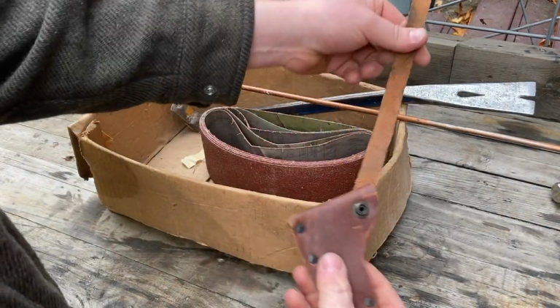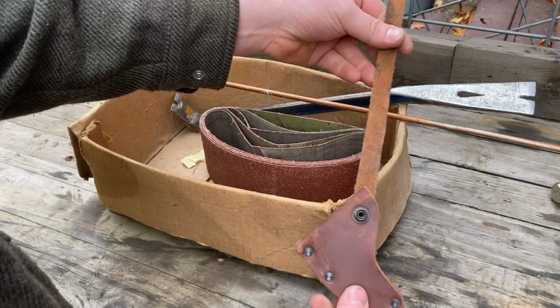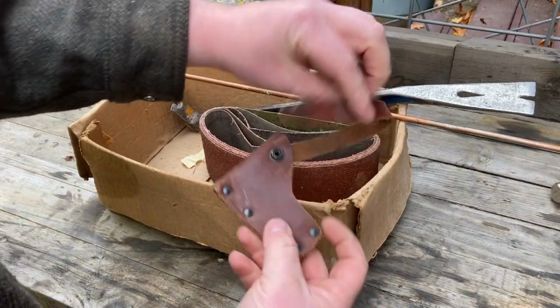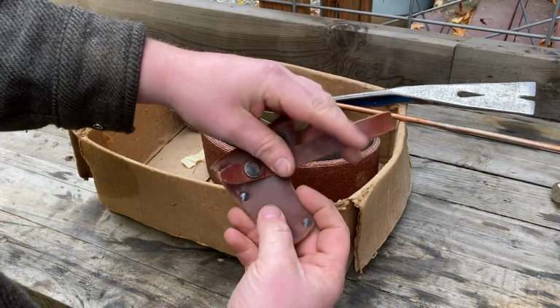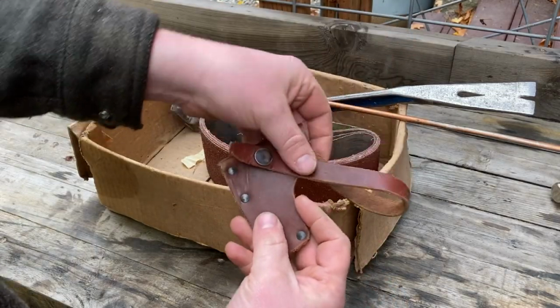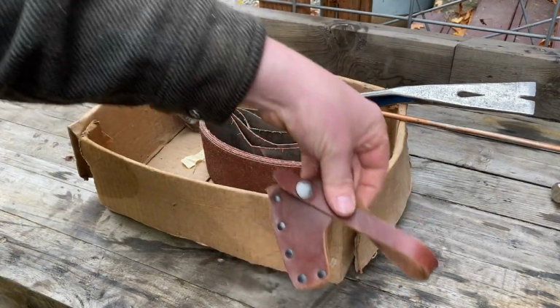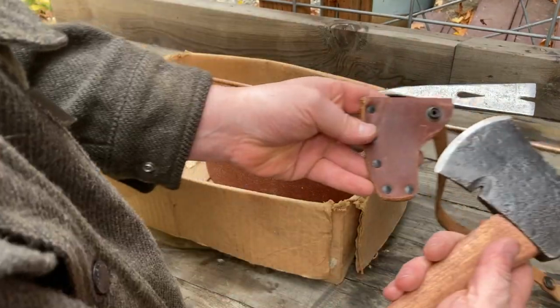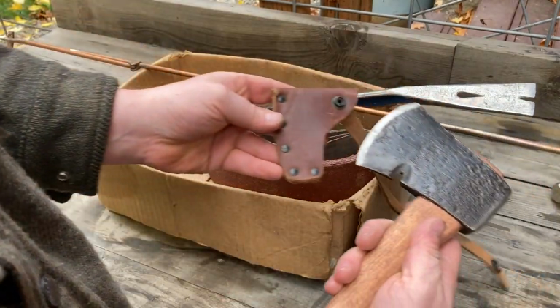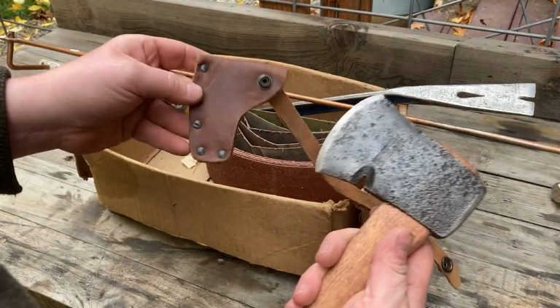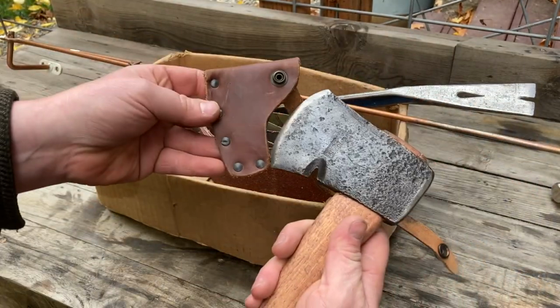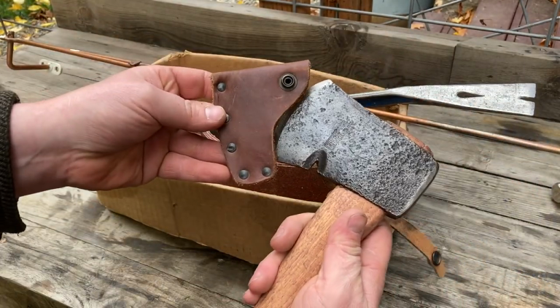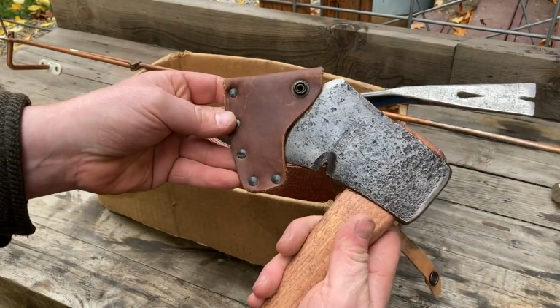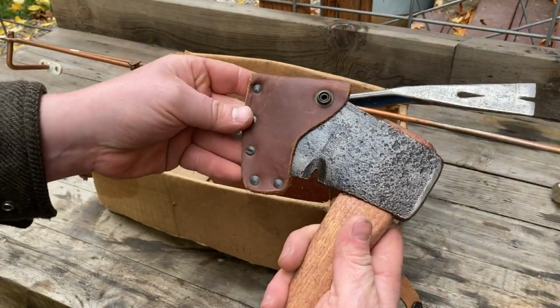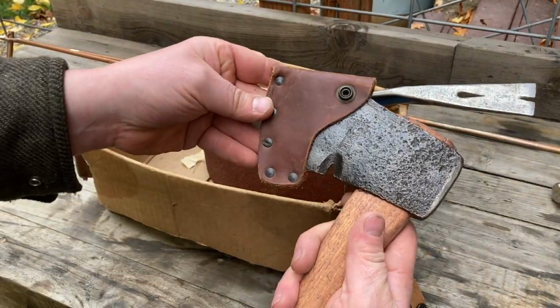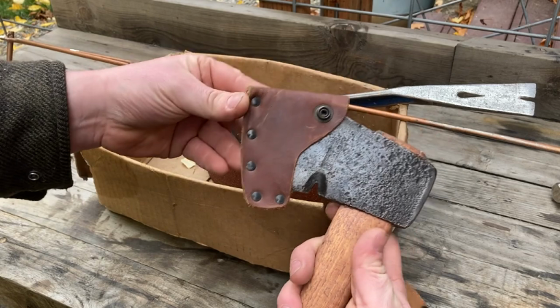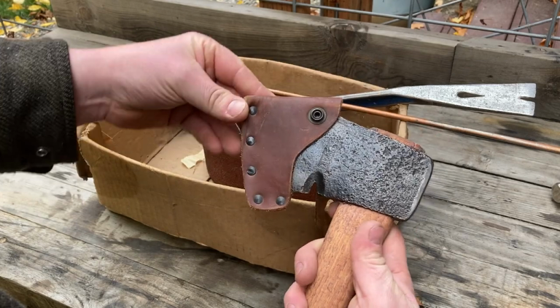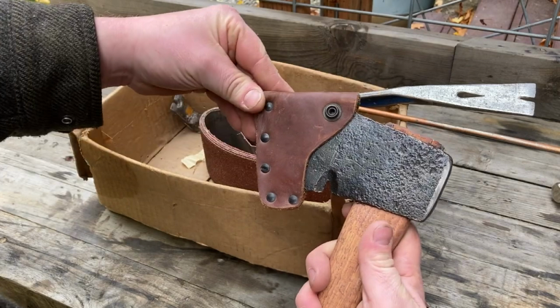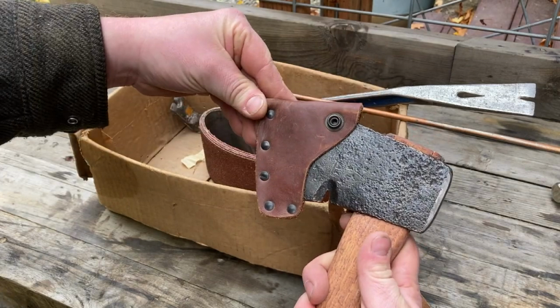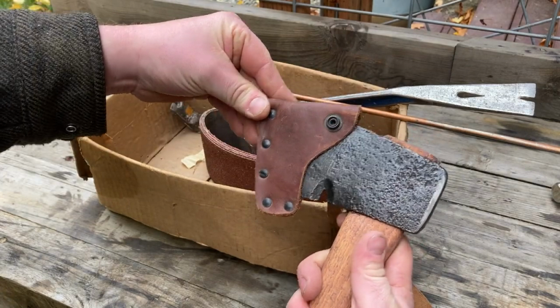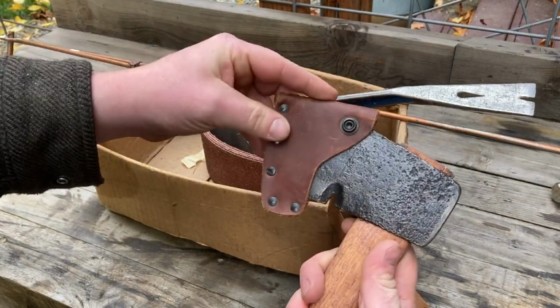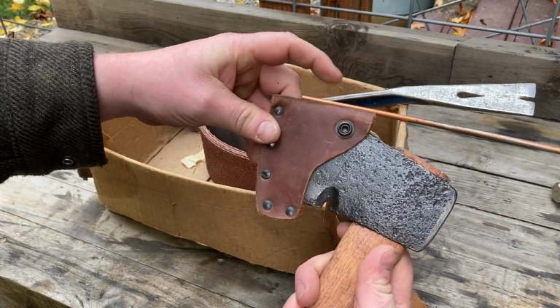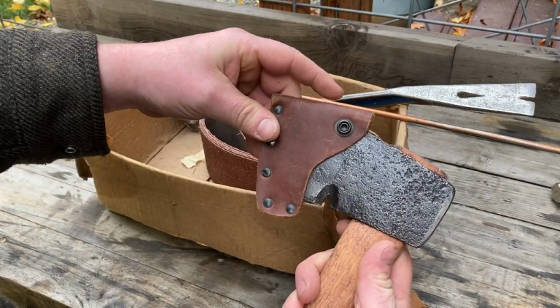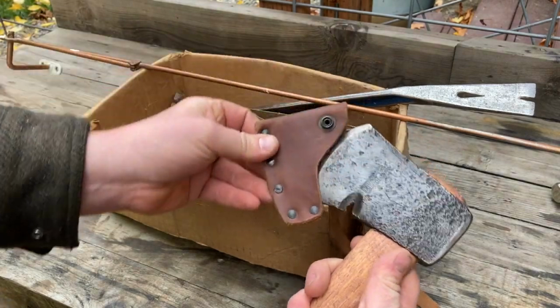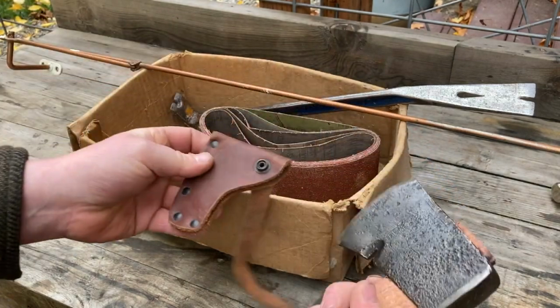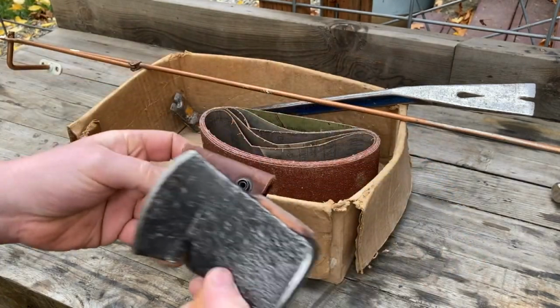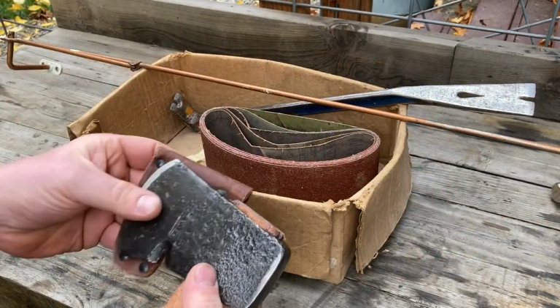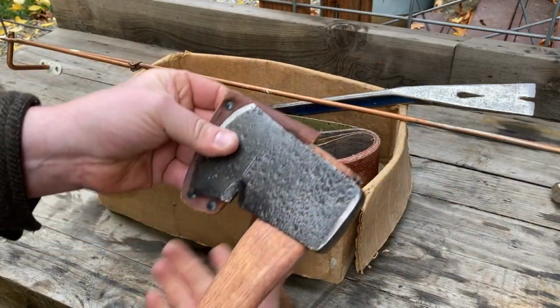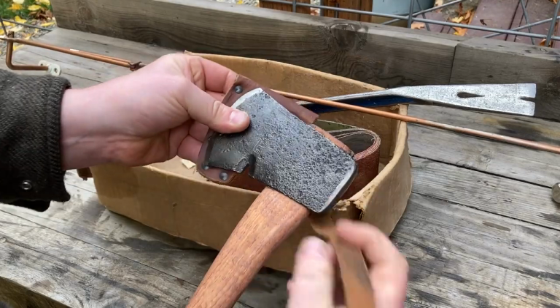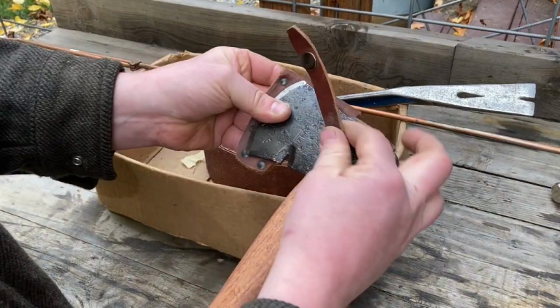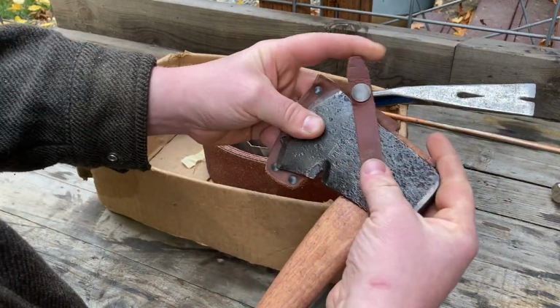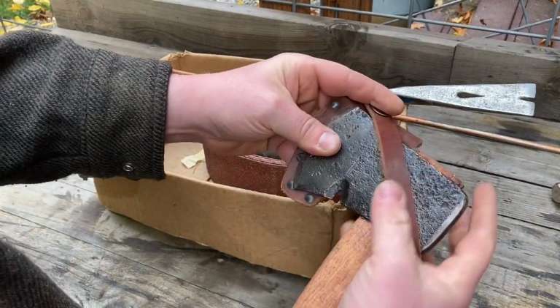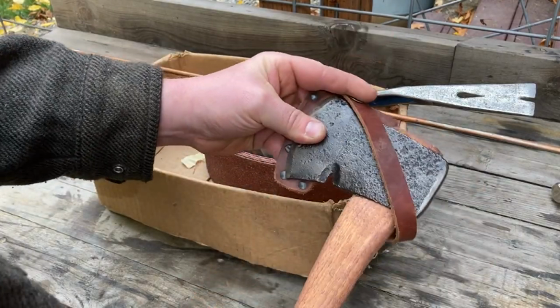This is a little hatchet sheath that I found at the sale. I don't have a hatchet that it fits right now — it might be better for a Norlund or a little hatchet, something smaller than what I currently have.